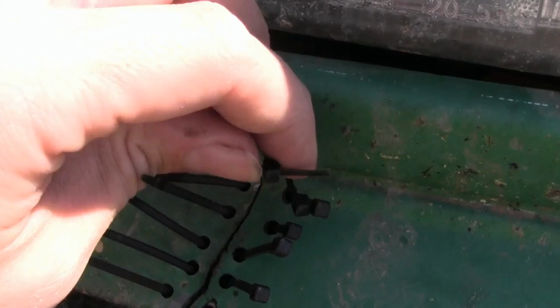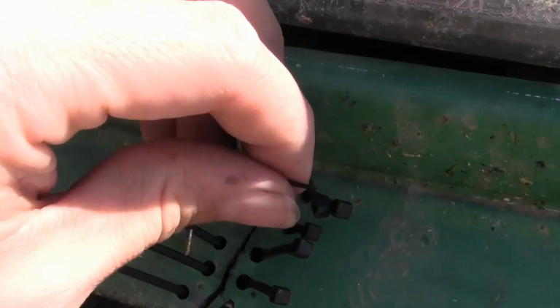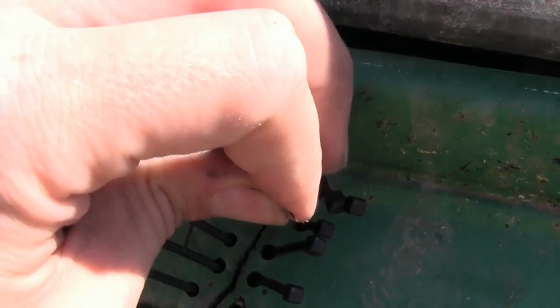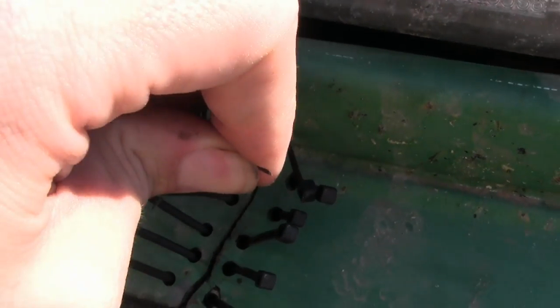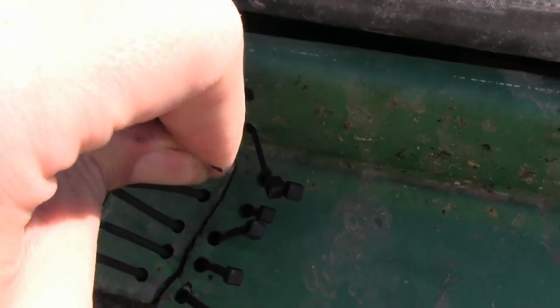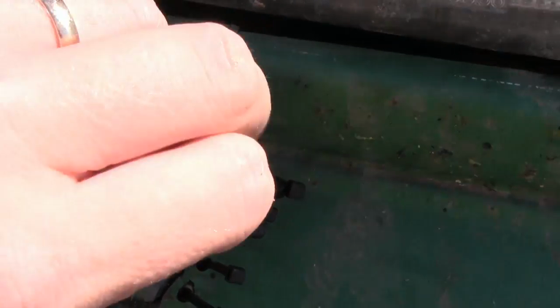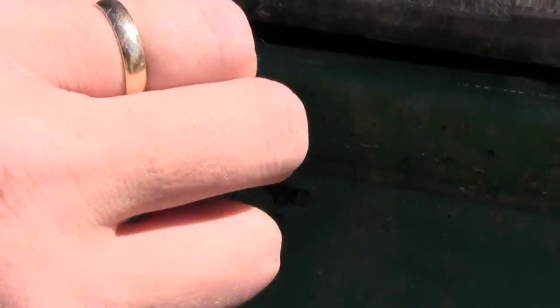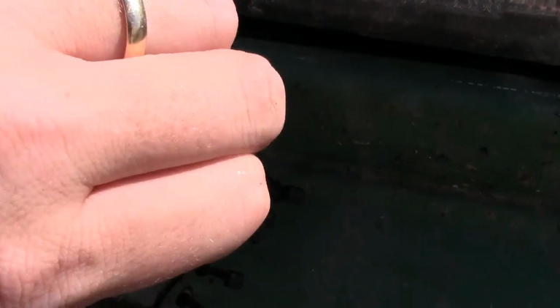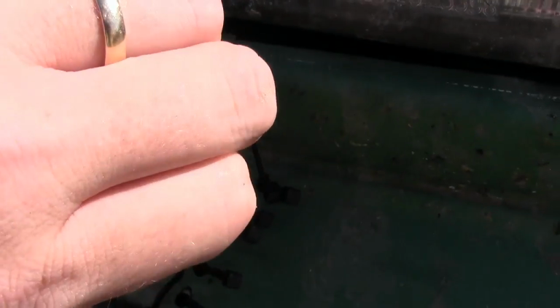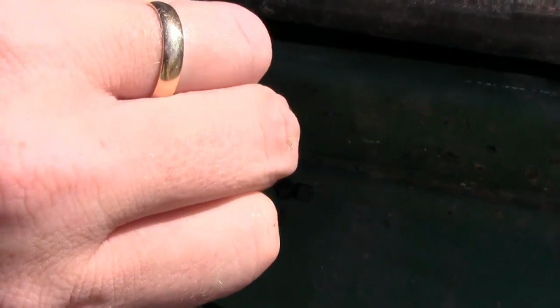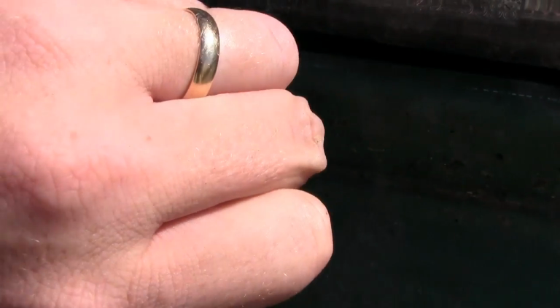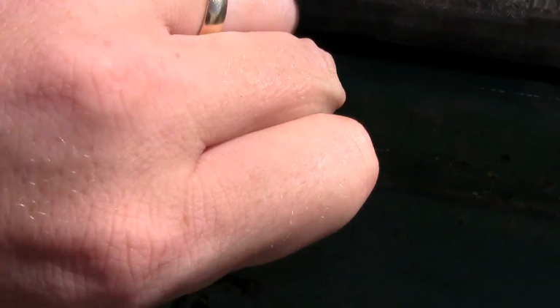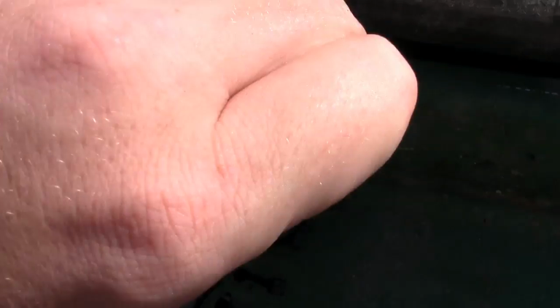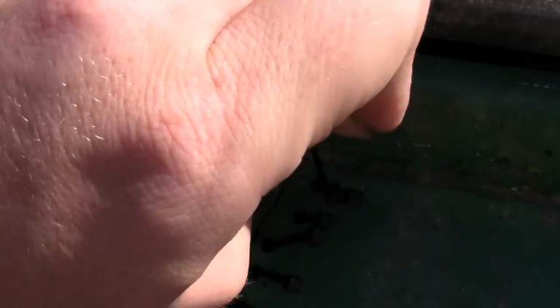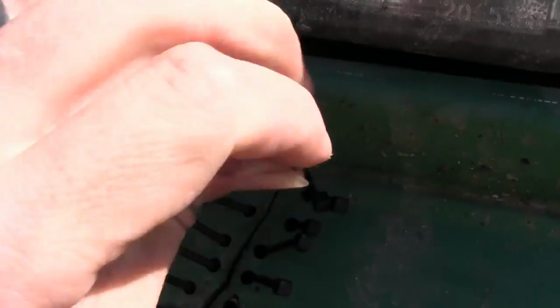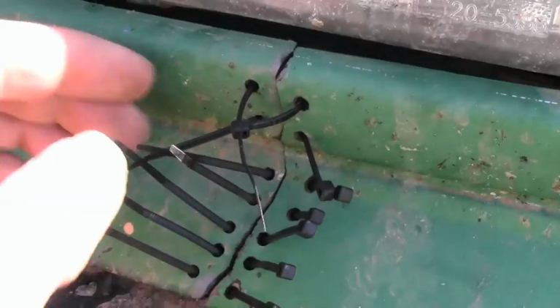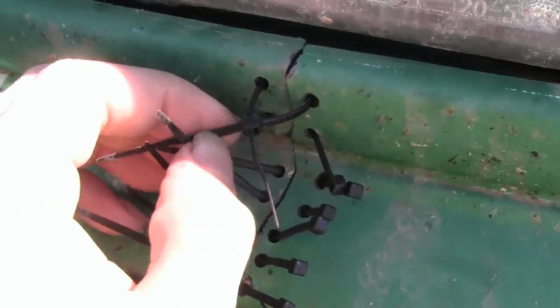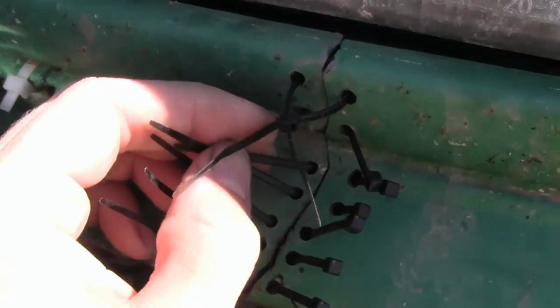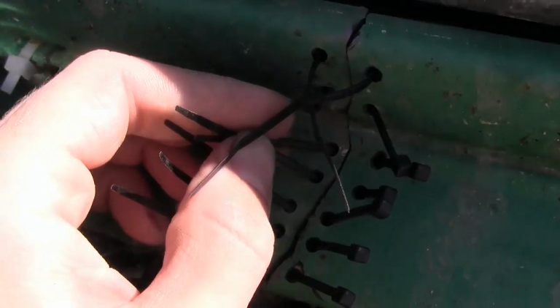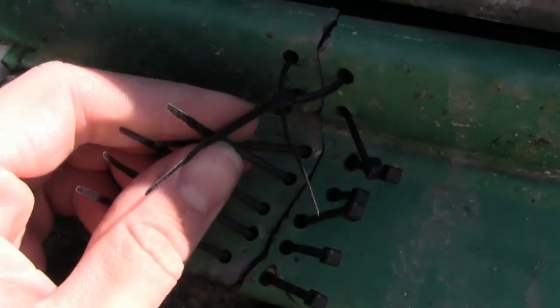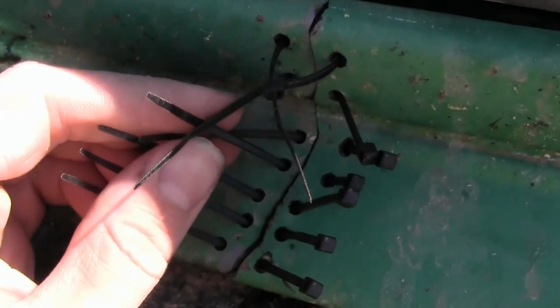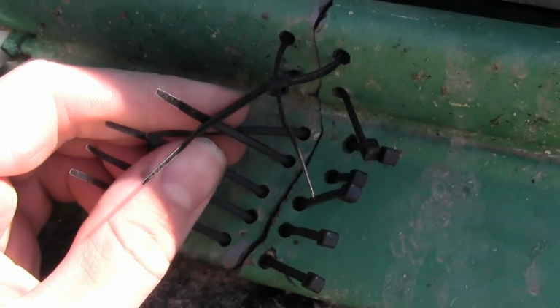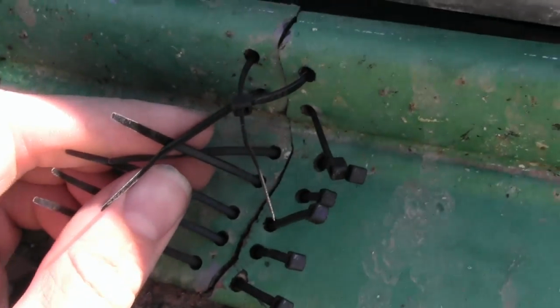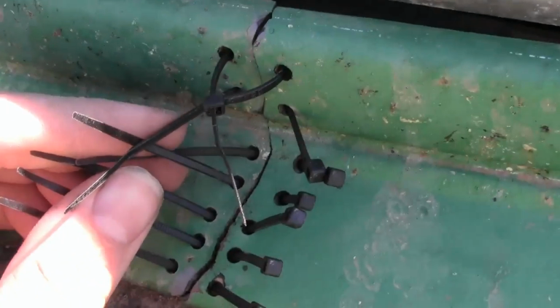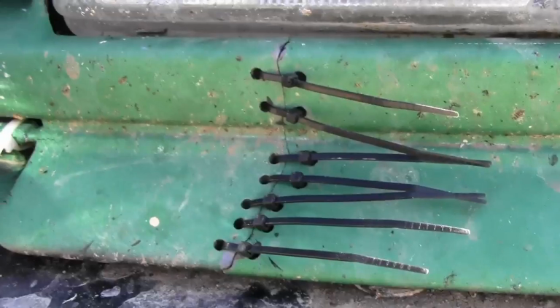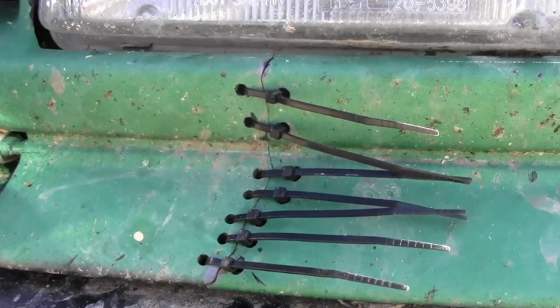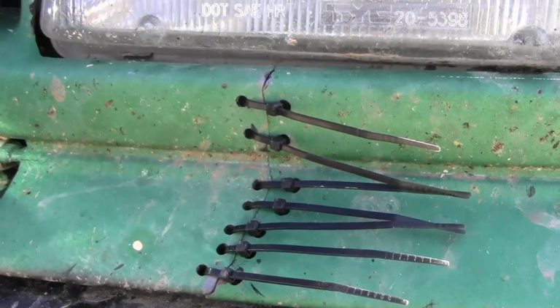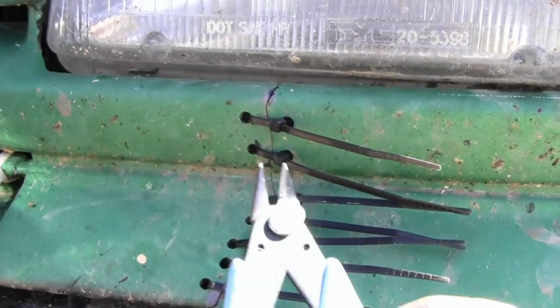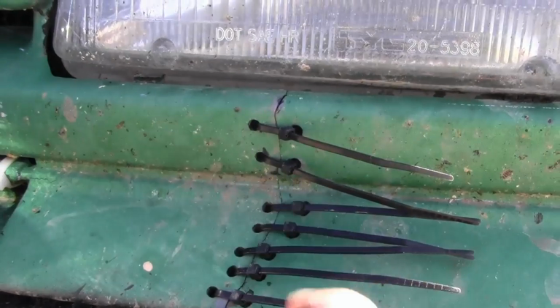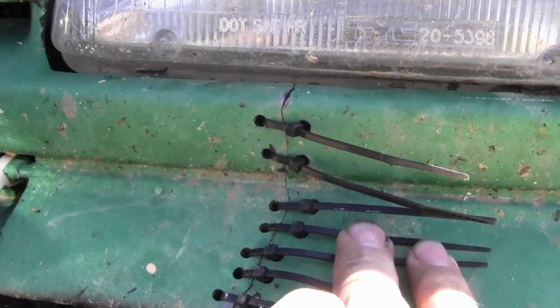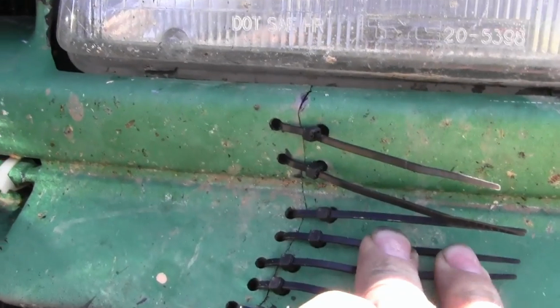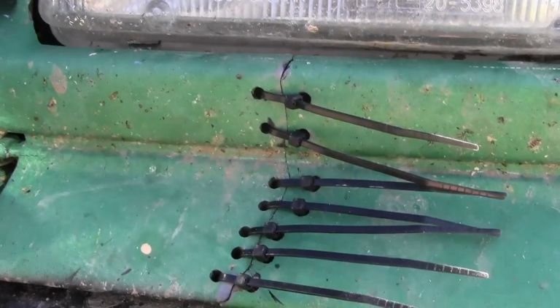Now that I've got them all the right direction, I can start zipping them tight, which is much easier to do with two hands. So I will do that and then show you the final results. Okay, I got them all zipped tight. It's good and snug.